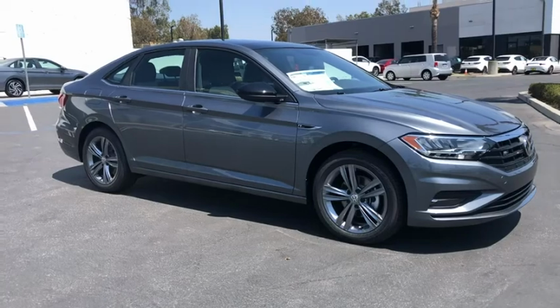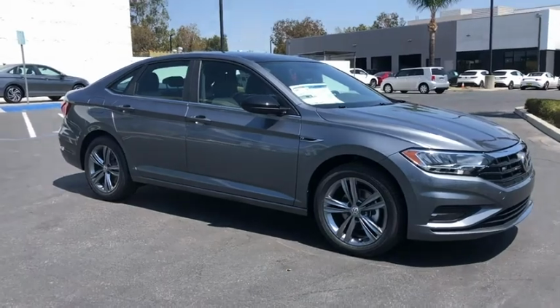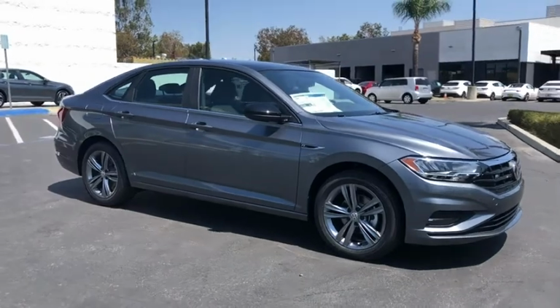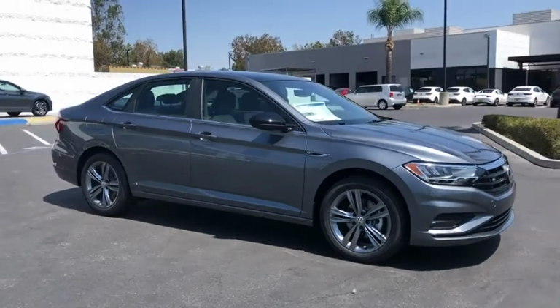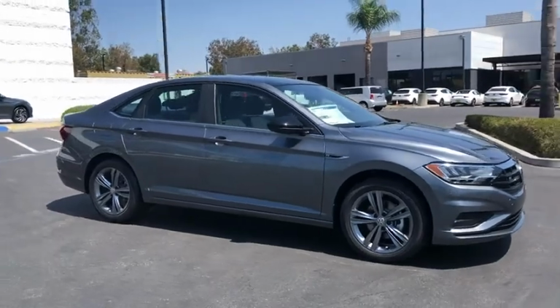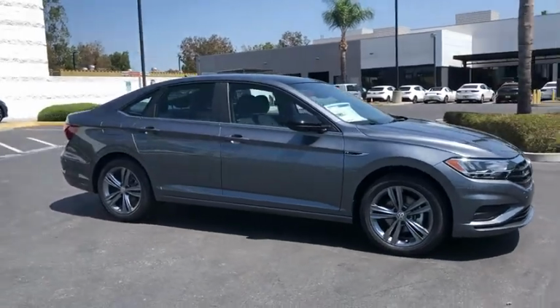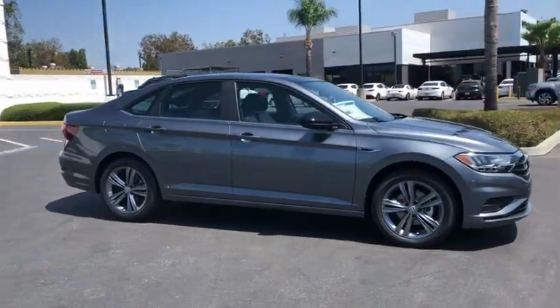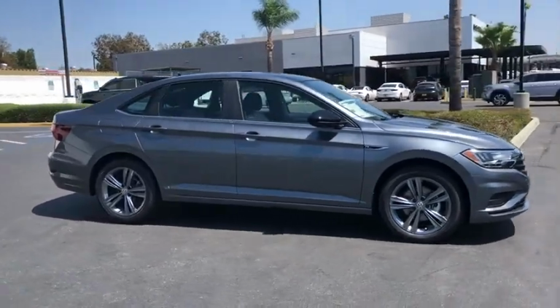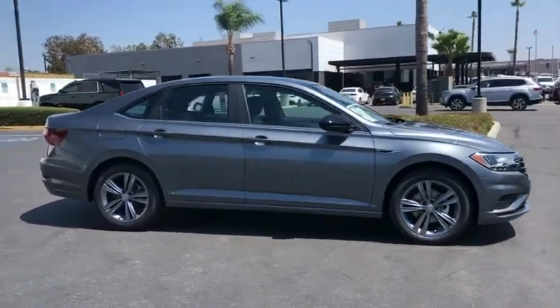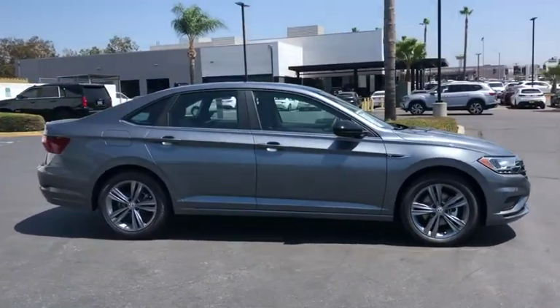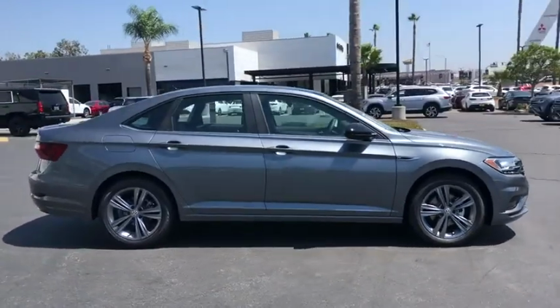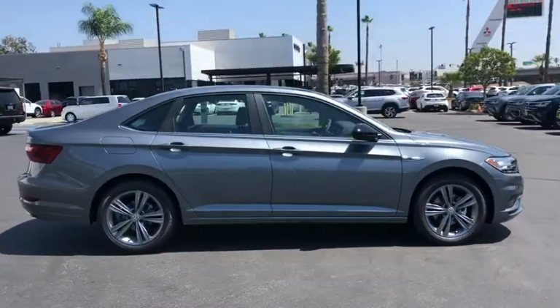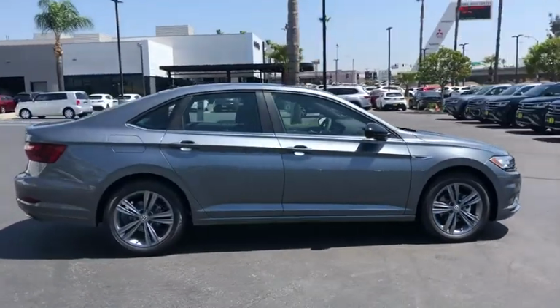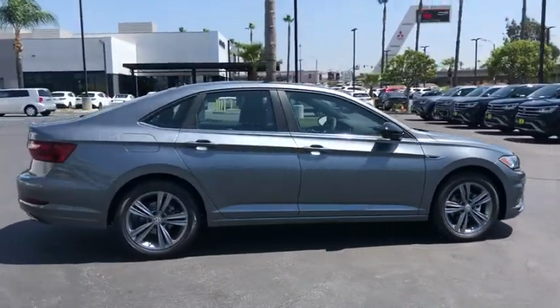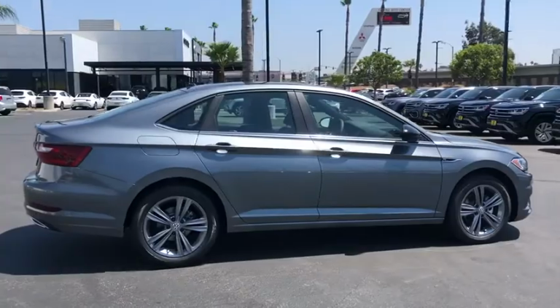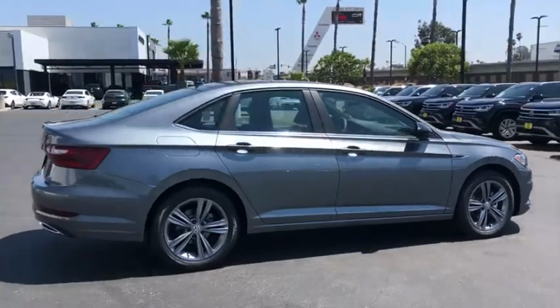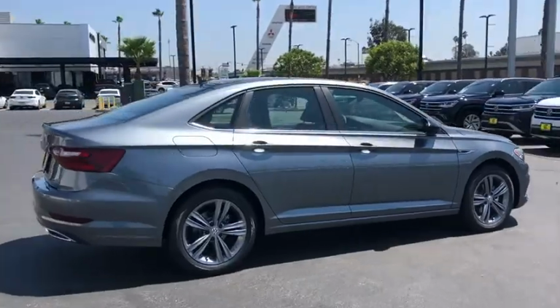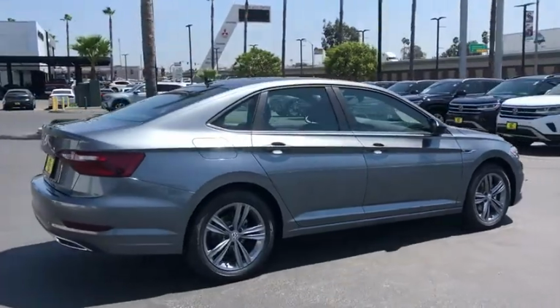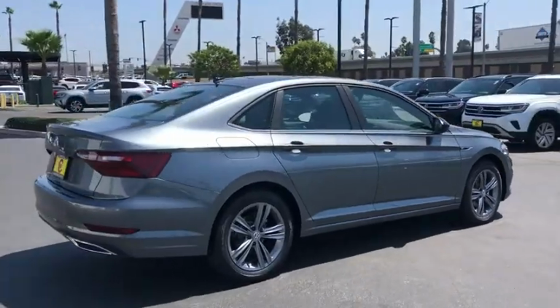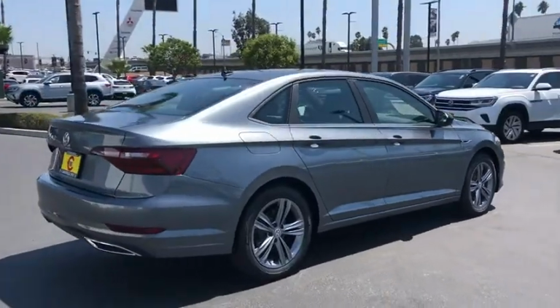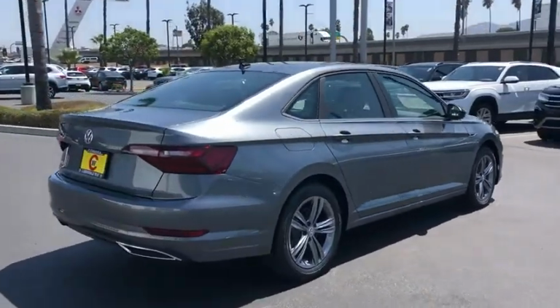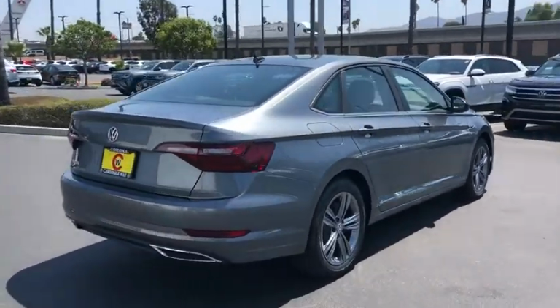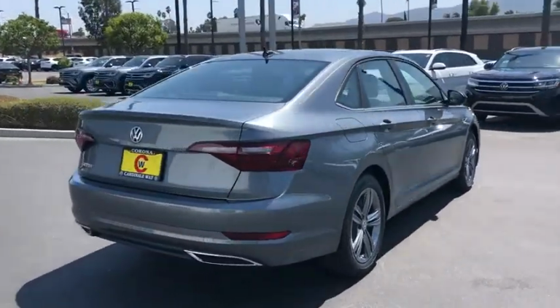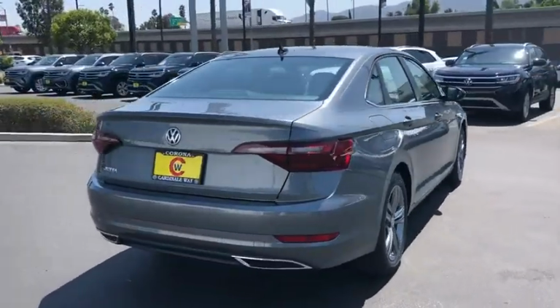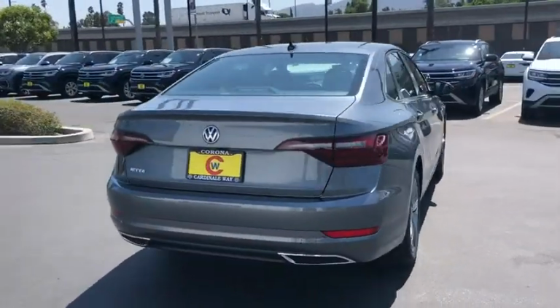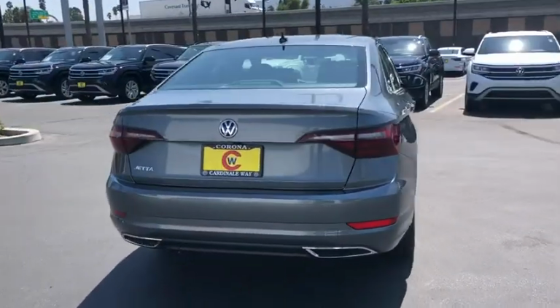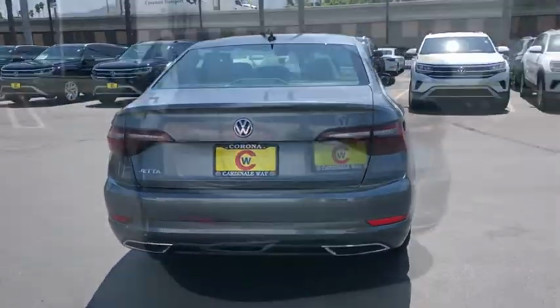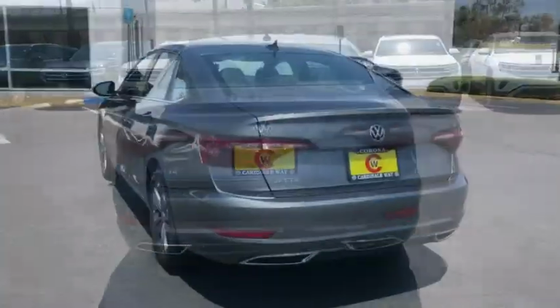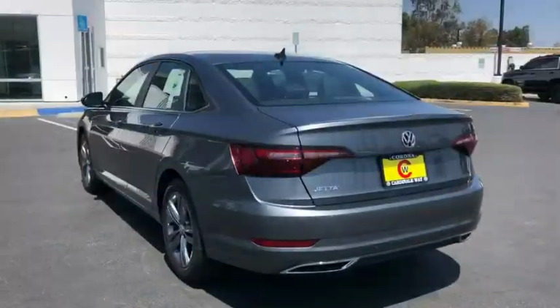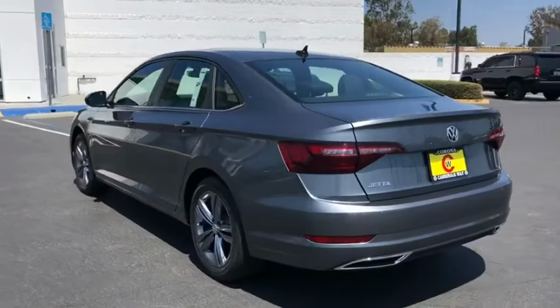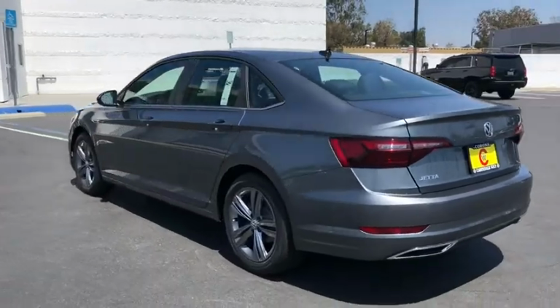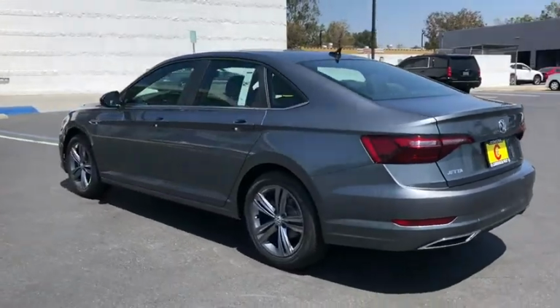We are pleased to show you the 2020 Volkswagen Jetta. The Jetta is a premium car that is family-friendly with a great price. Agile and confident handling. Volkswagen Jetta.